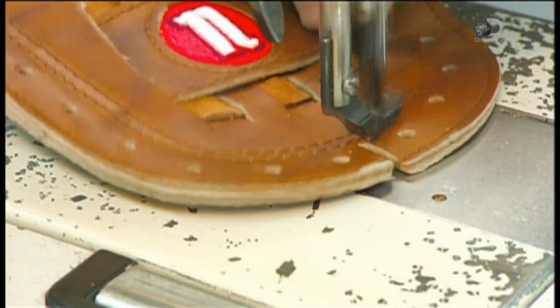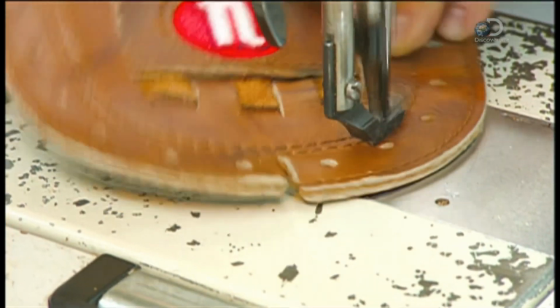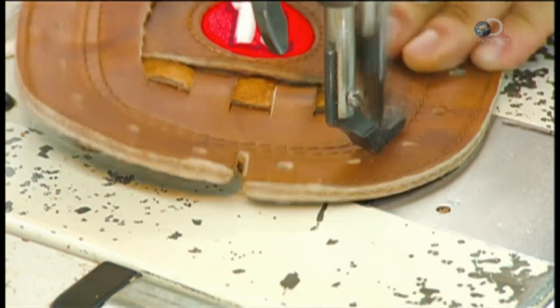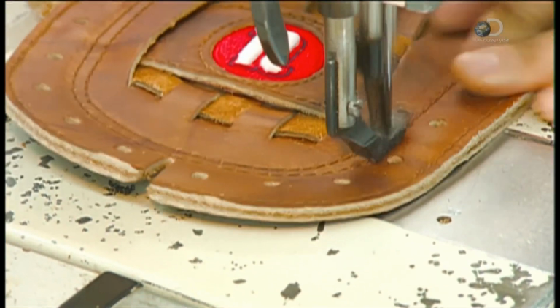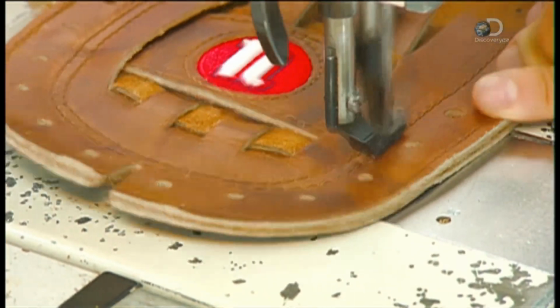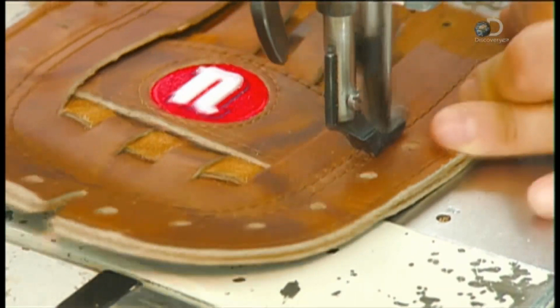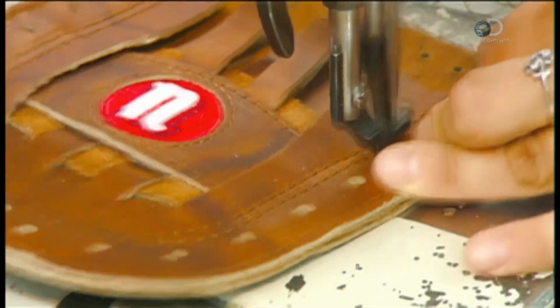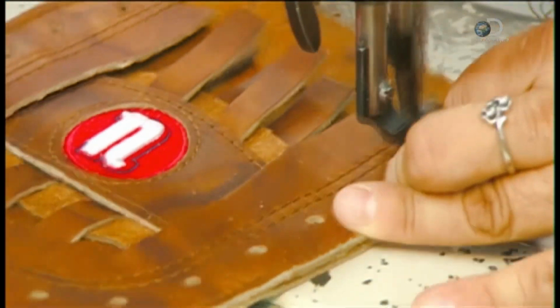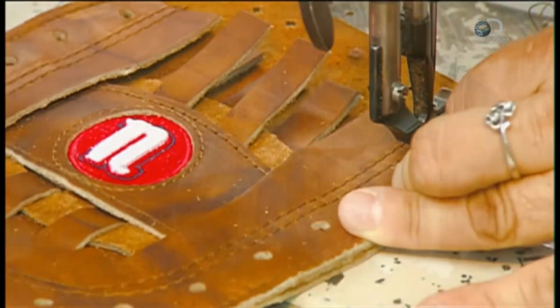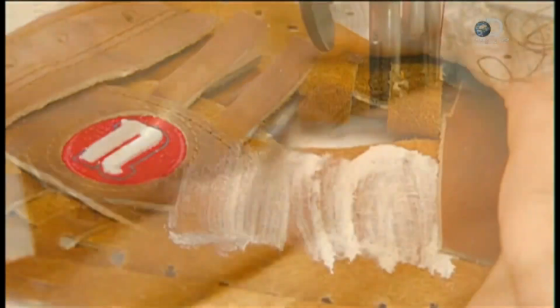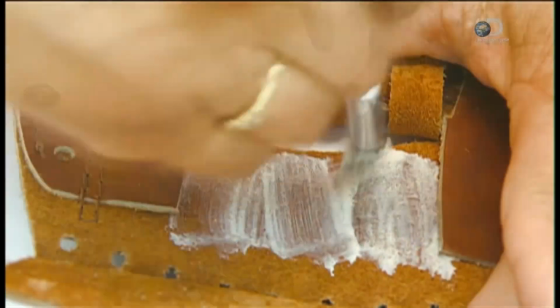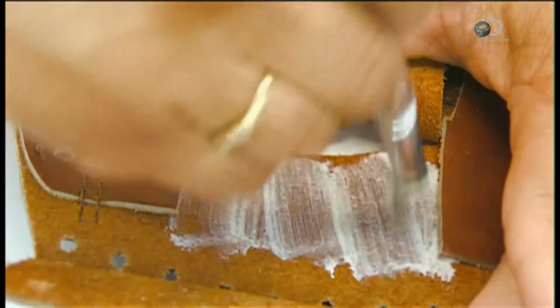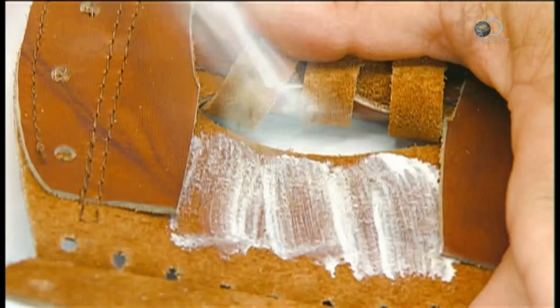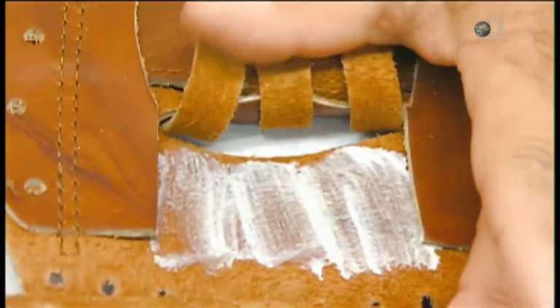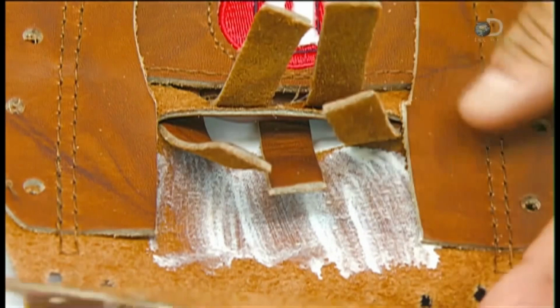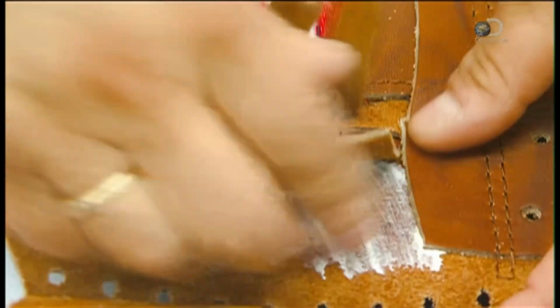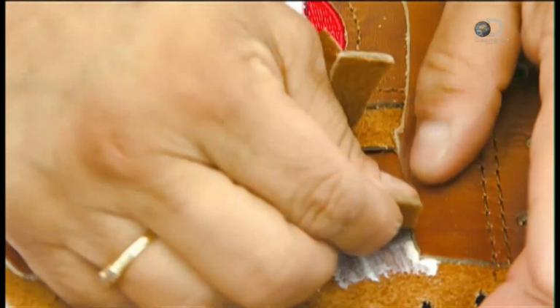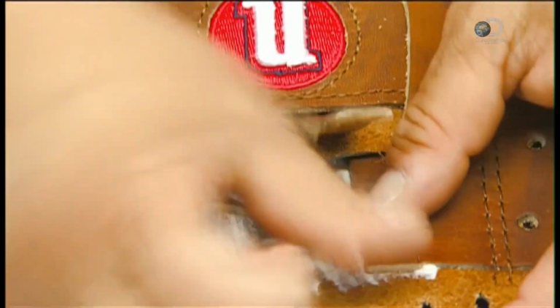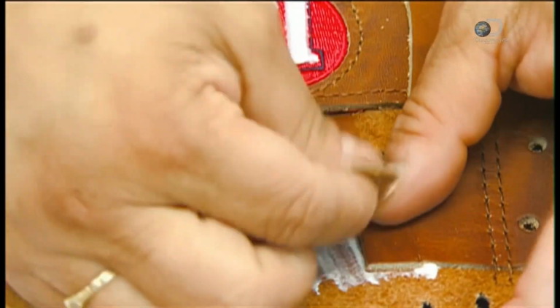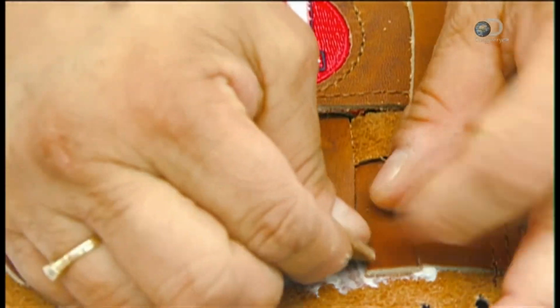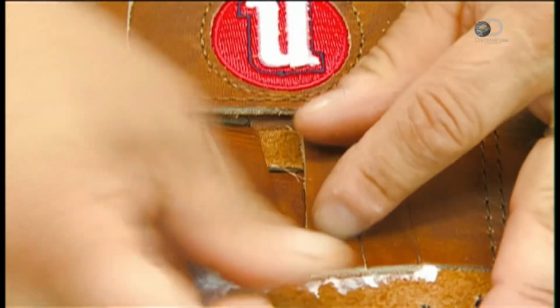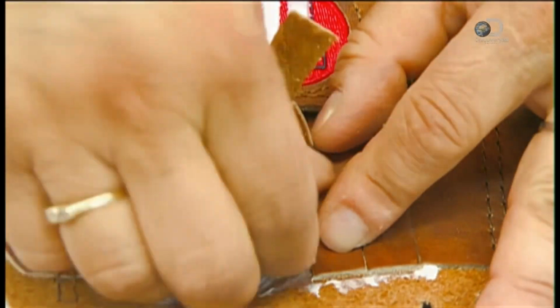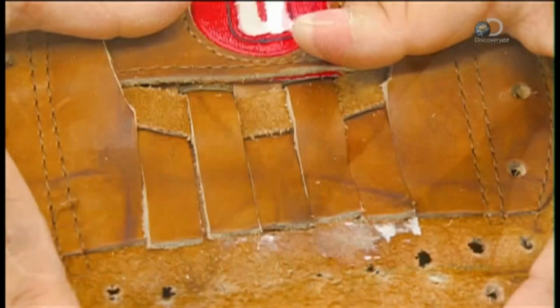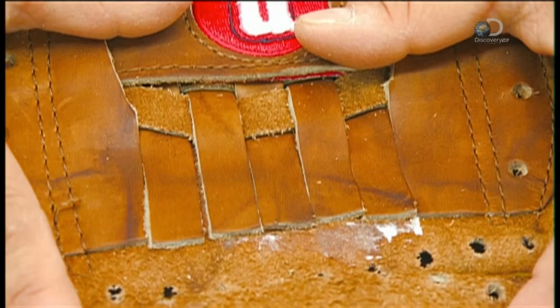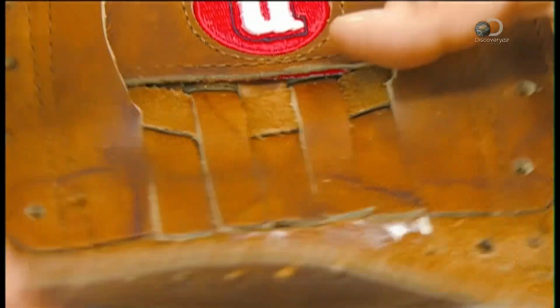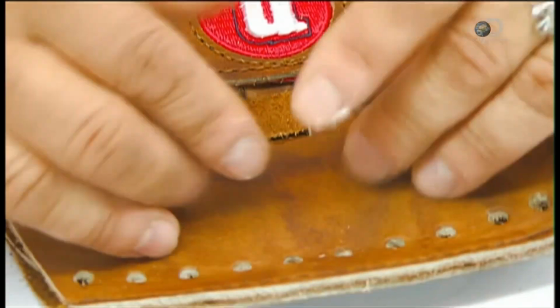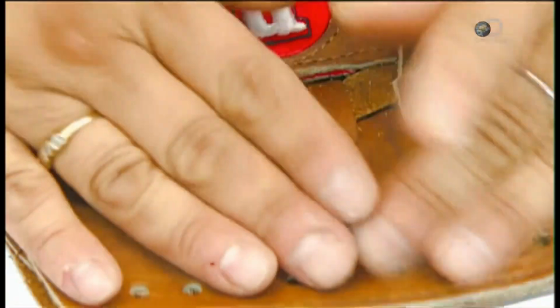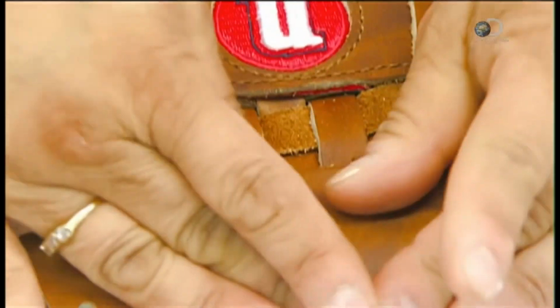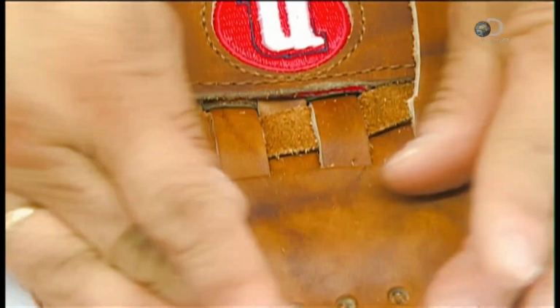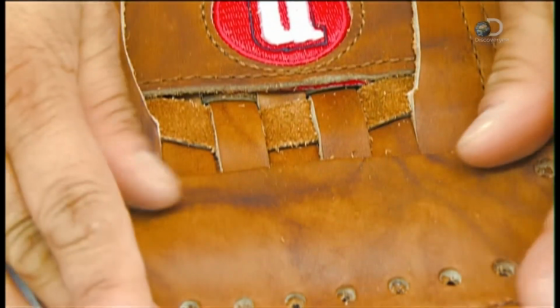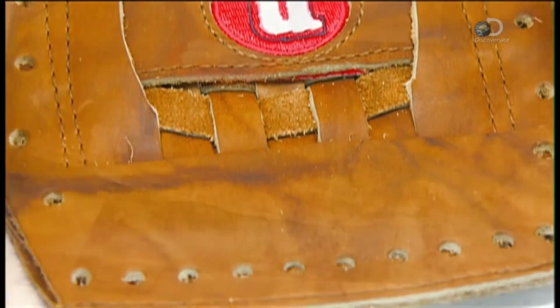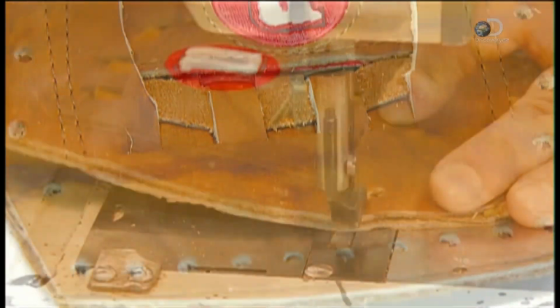She stitches the pocket together. Then she applies glue to secure the tail ends, closes the flap, and stitches the web shut.